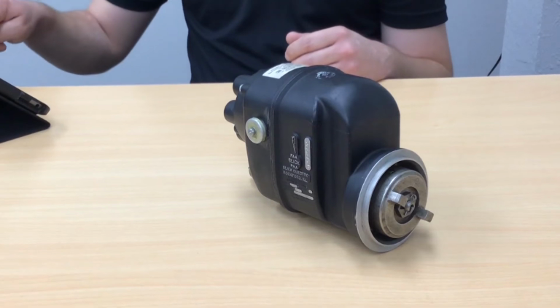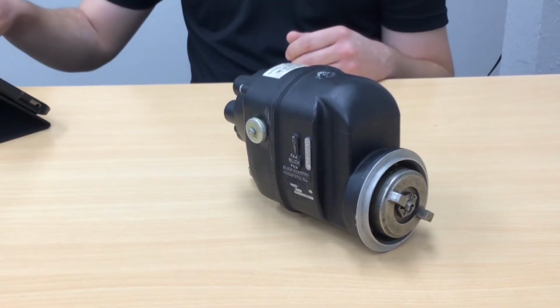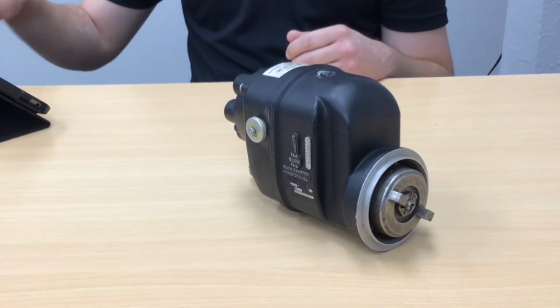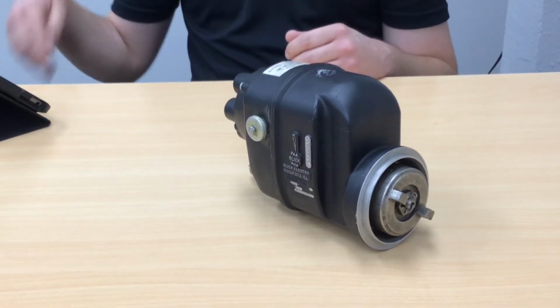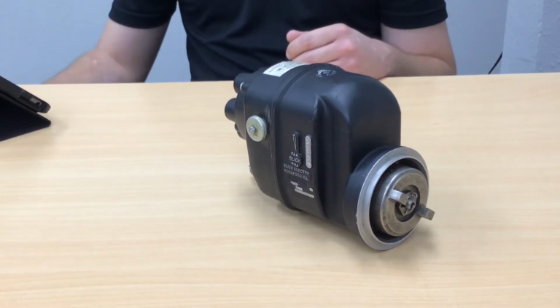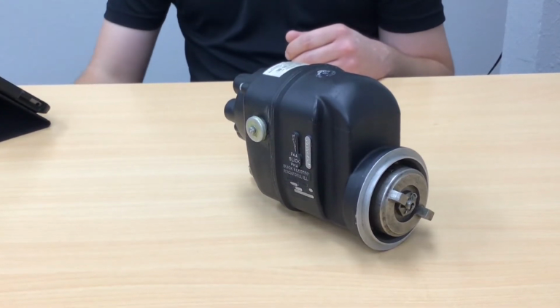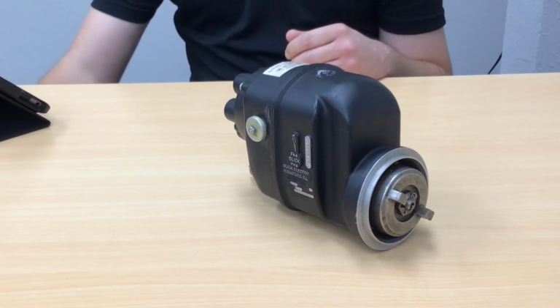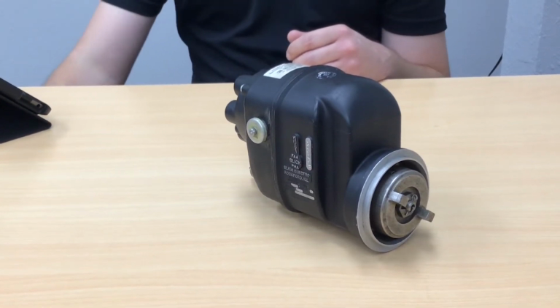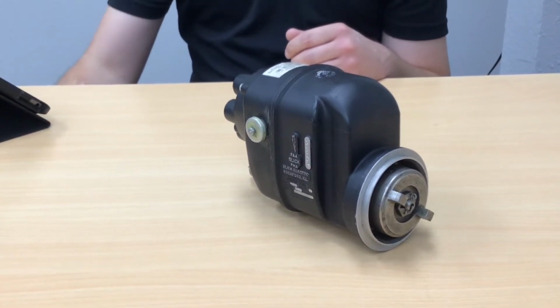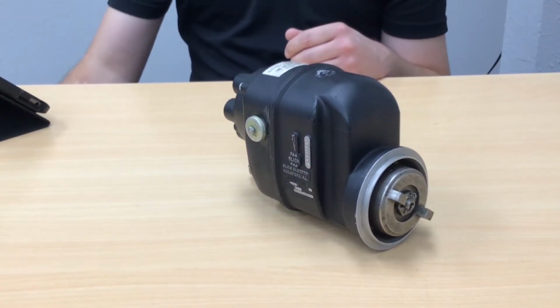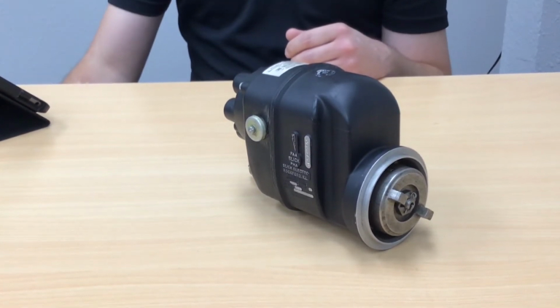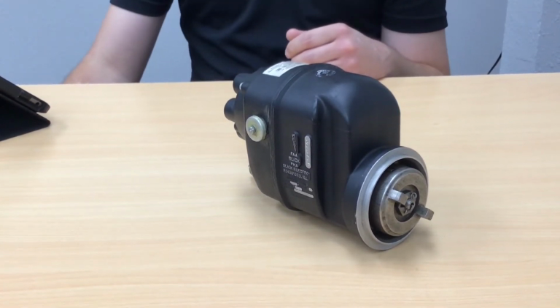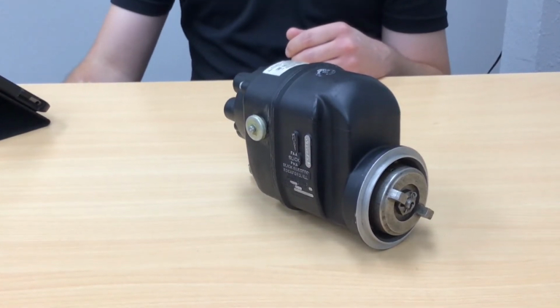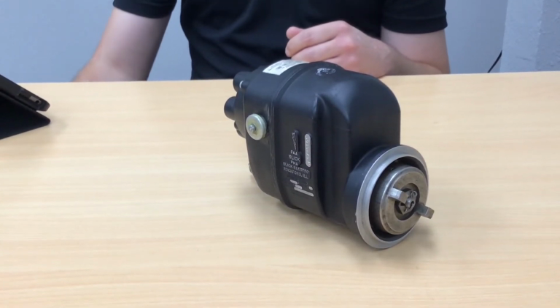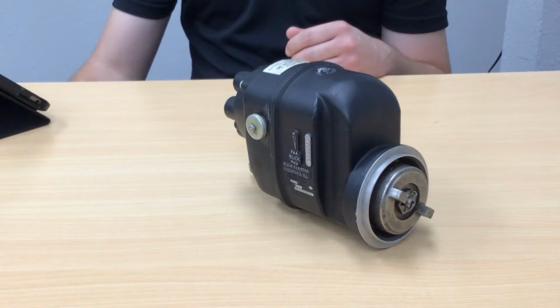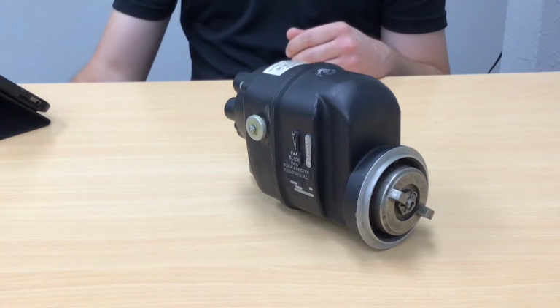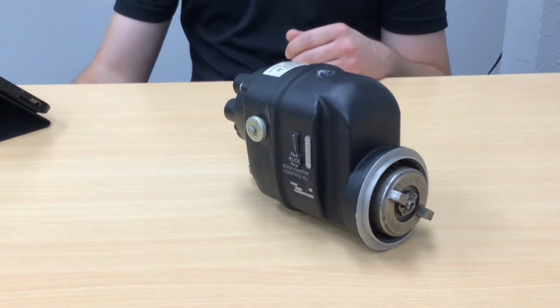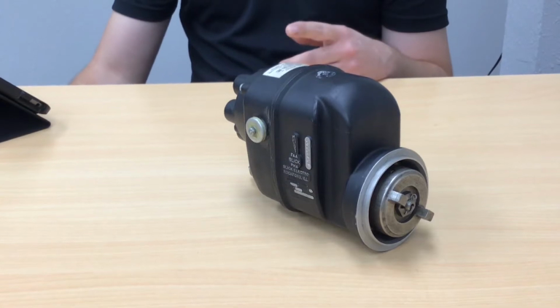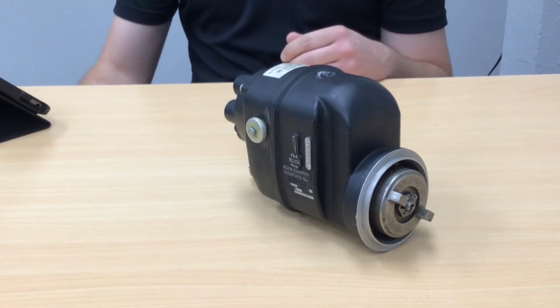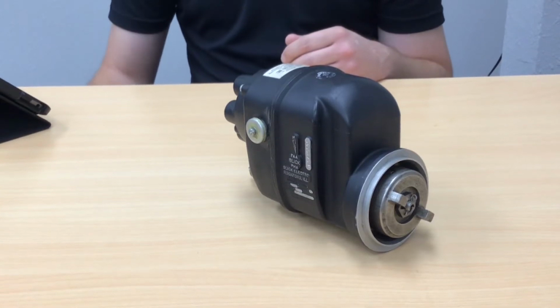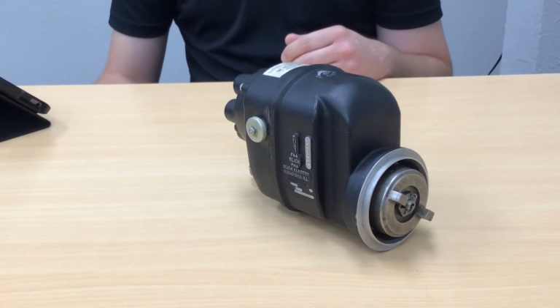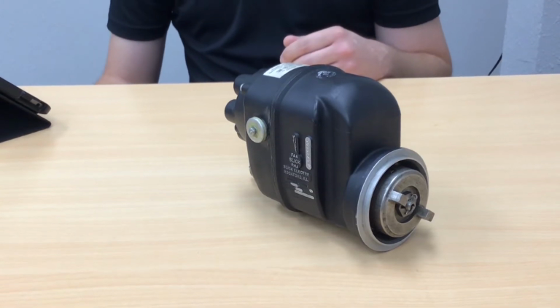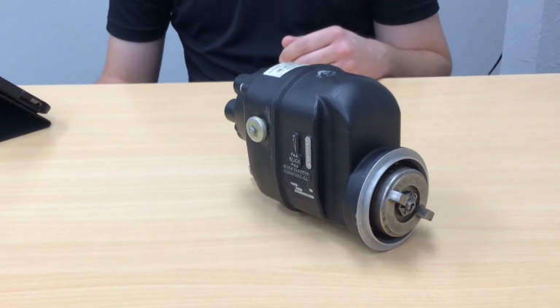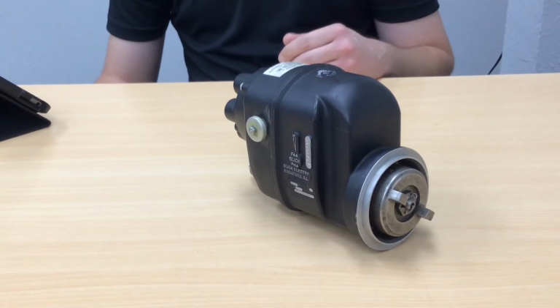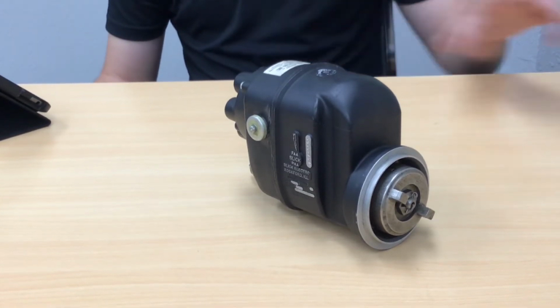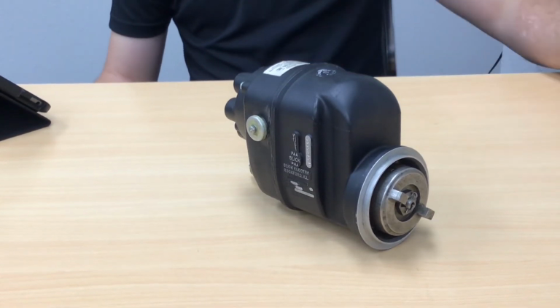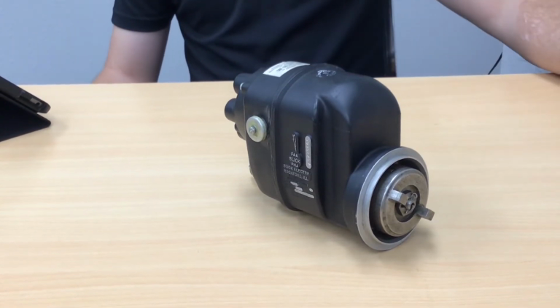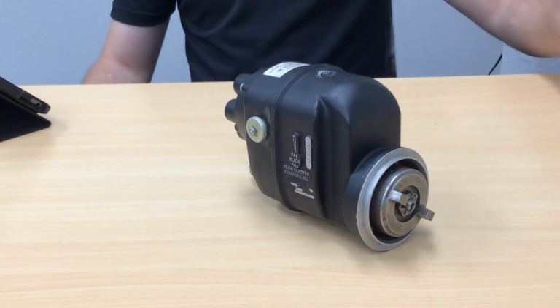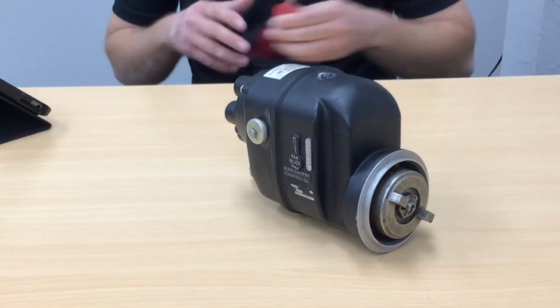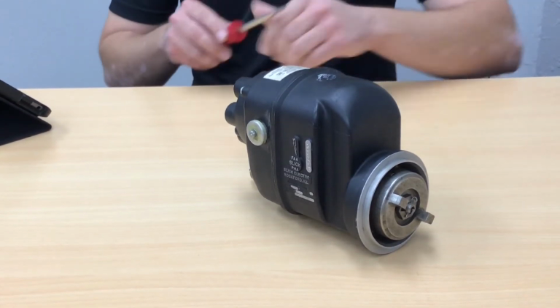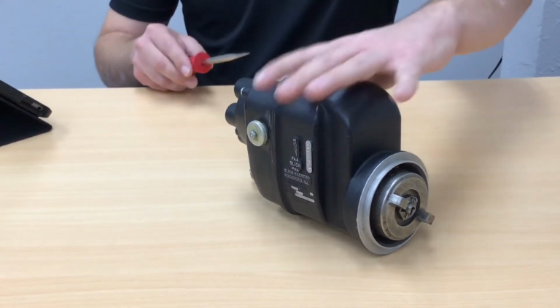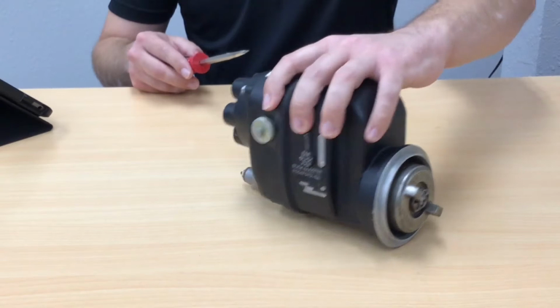With the magneto, we have a rotating permanent magnet powered by the rotation of the engine's crankshaft, and a conductor in the form of coil windings. We'll go ahead and take apart the magneto.